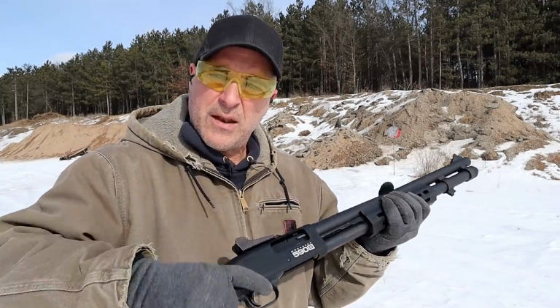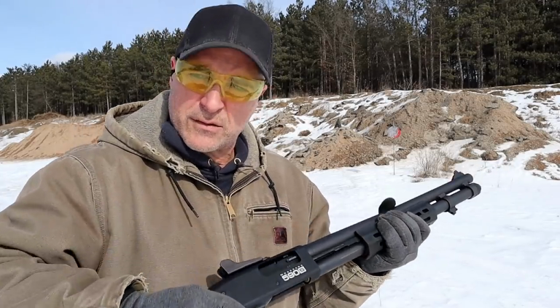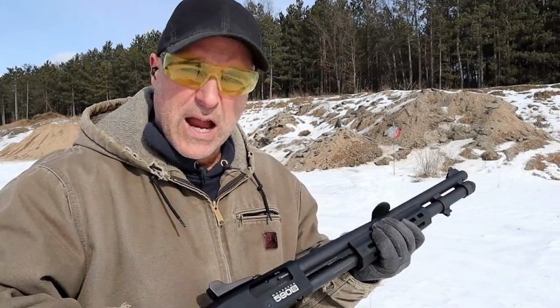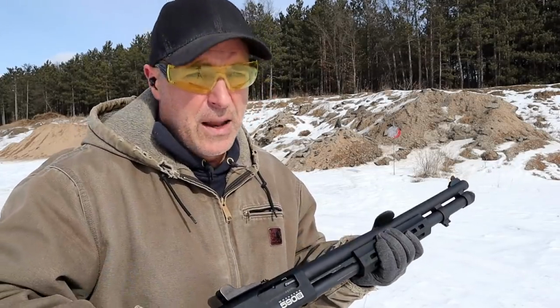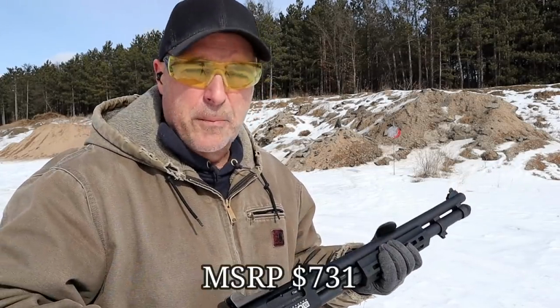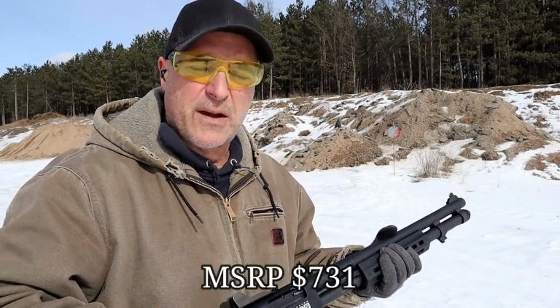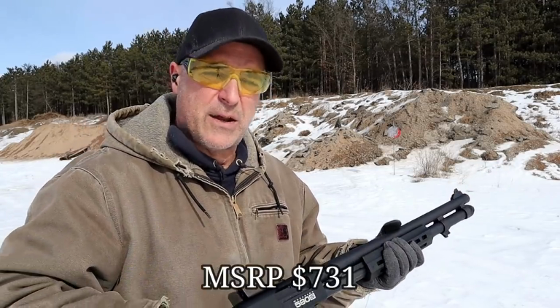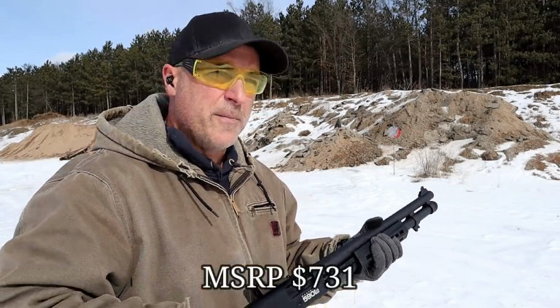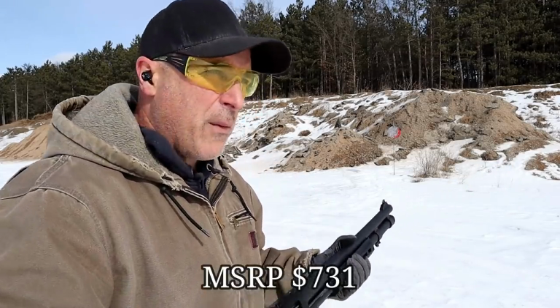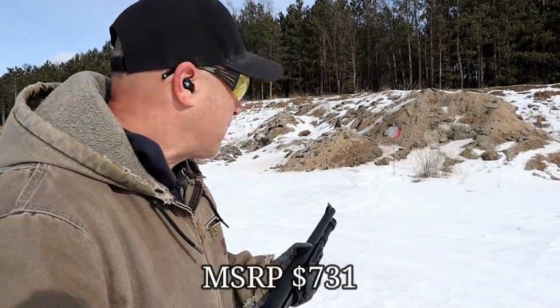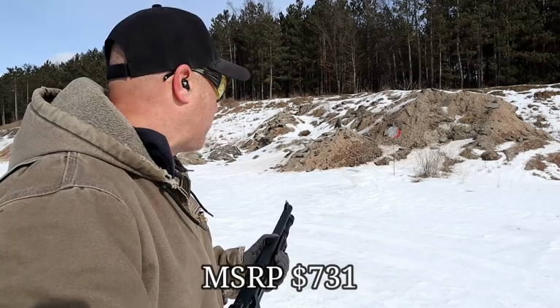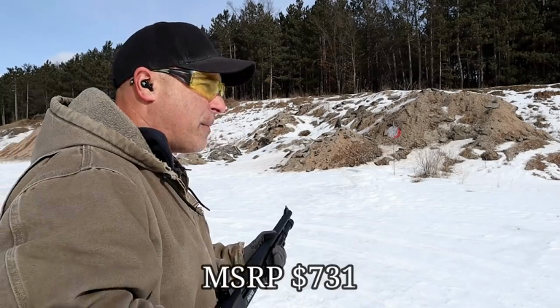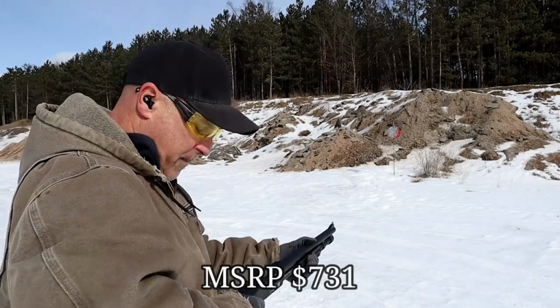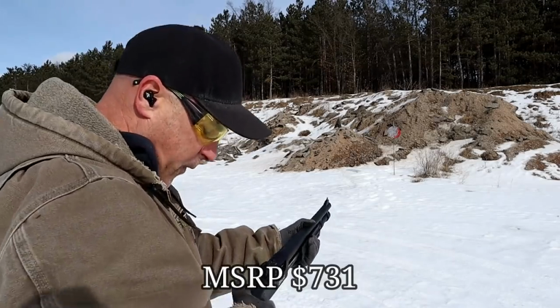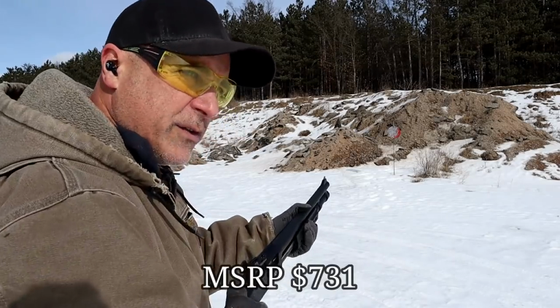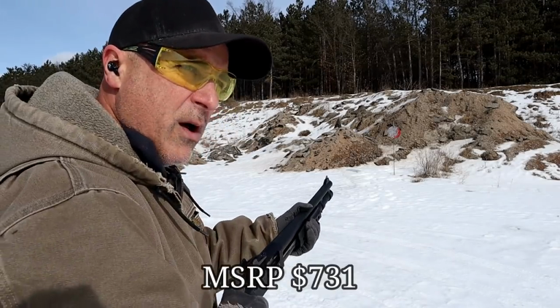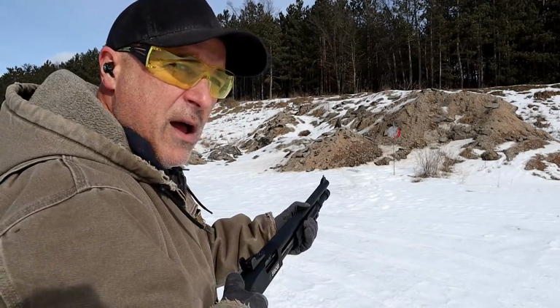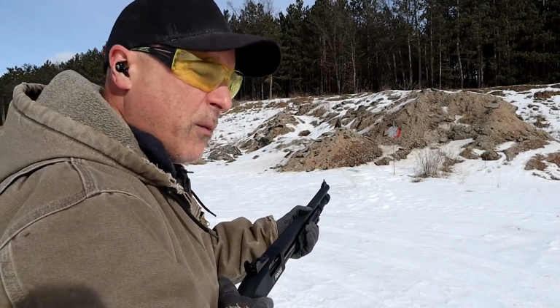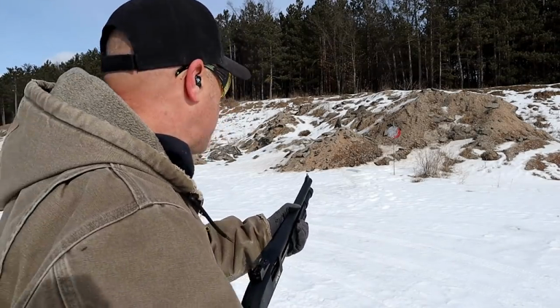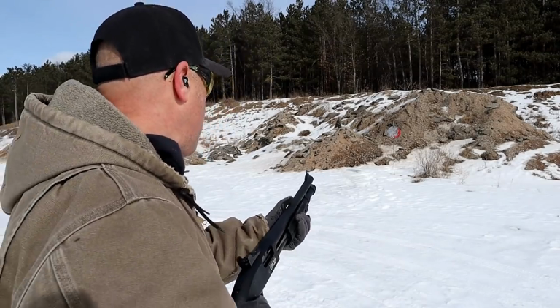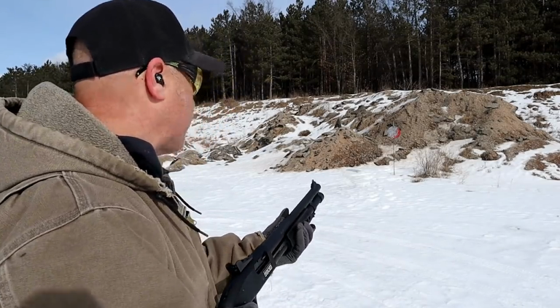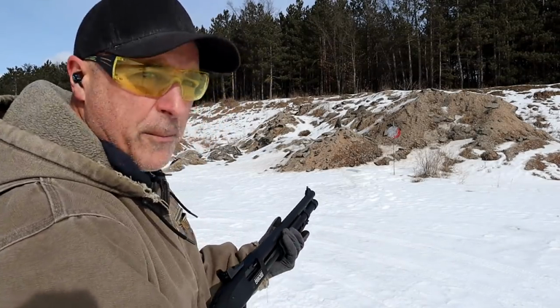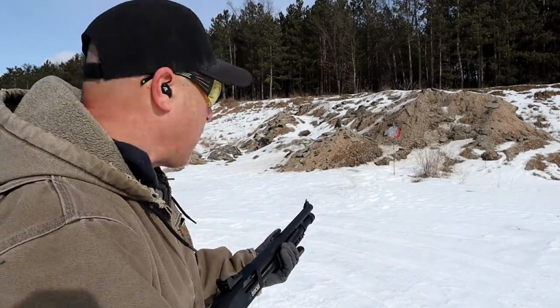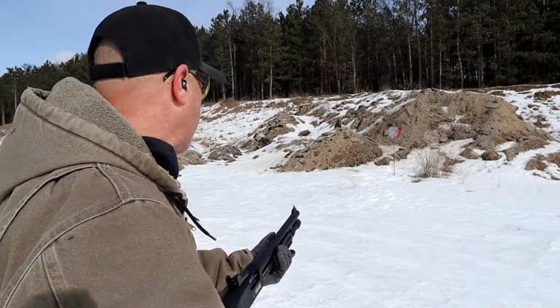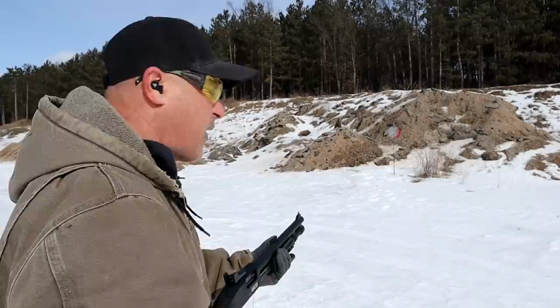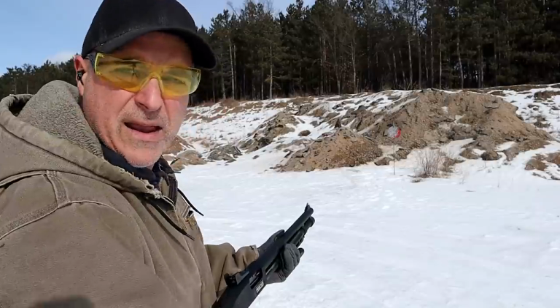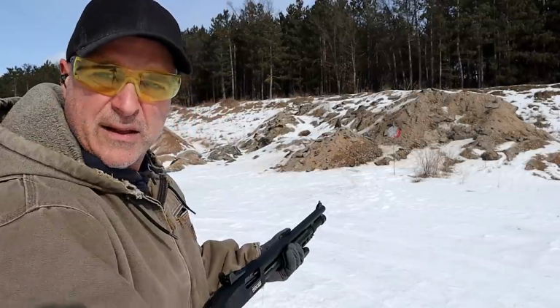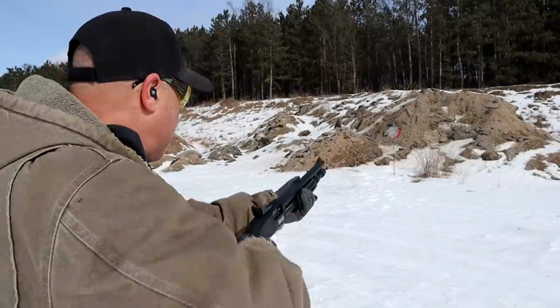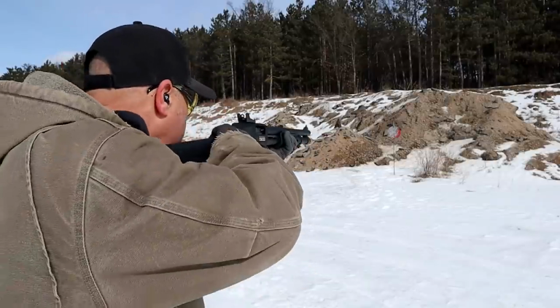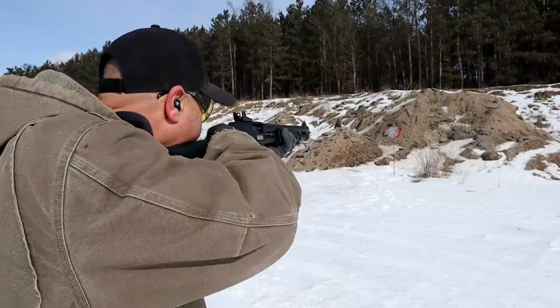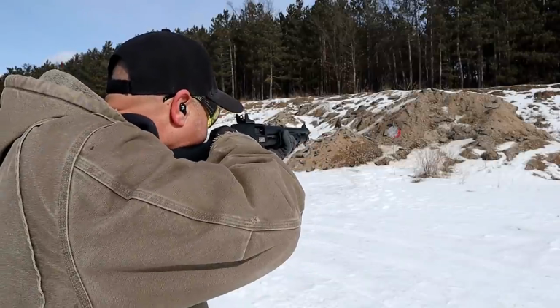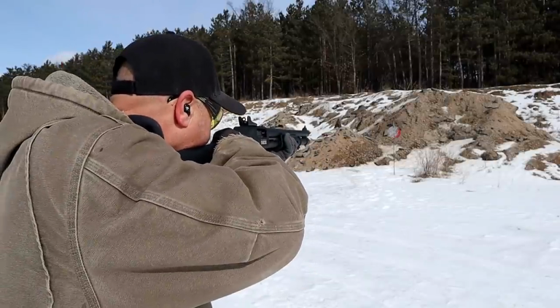Nice looking shotgun. I want to take a minute and talk about the MSRP, but before we do, I've got one in the chamber with eight rounds loaded up with target loads. Let's go ahead and take a few shots and see how this does.